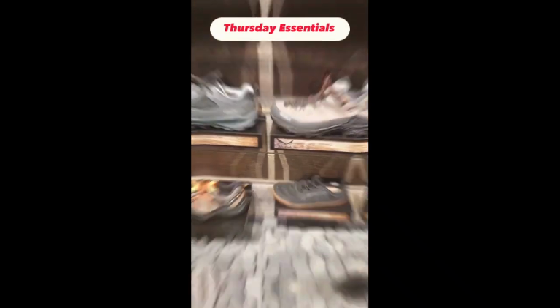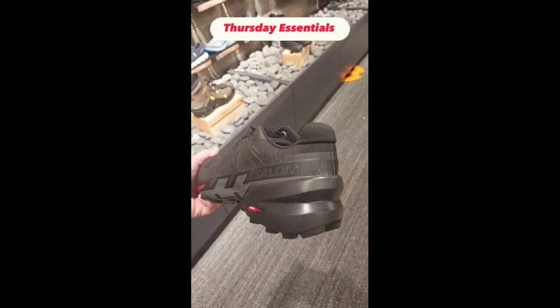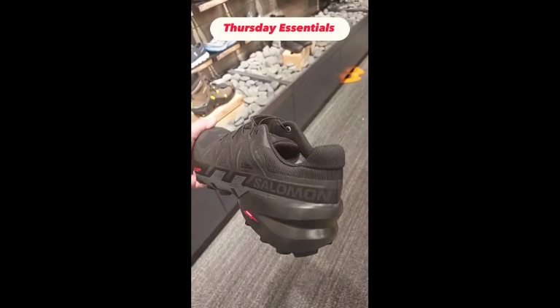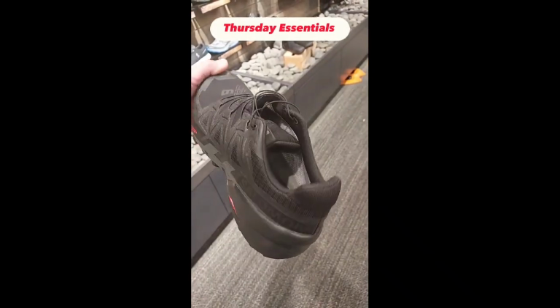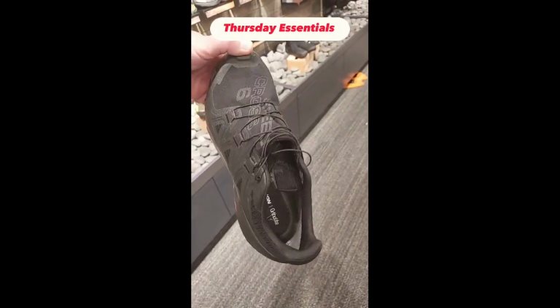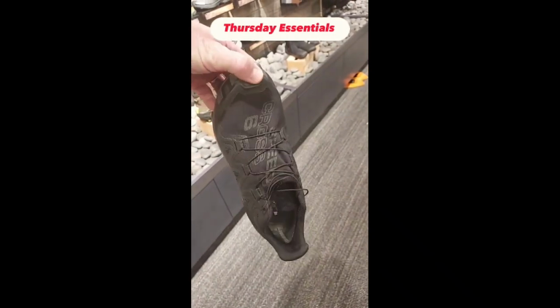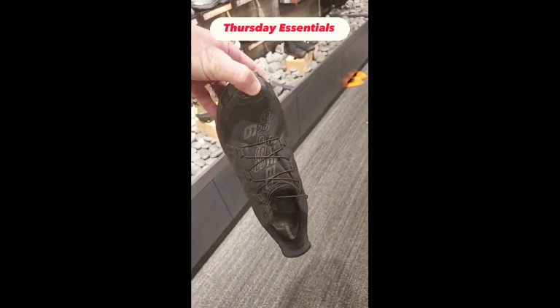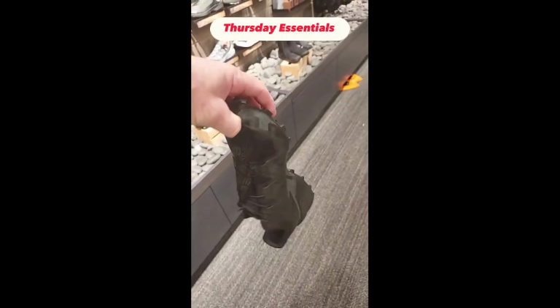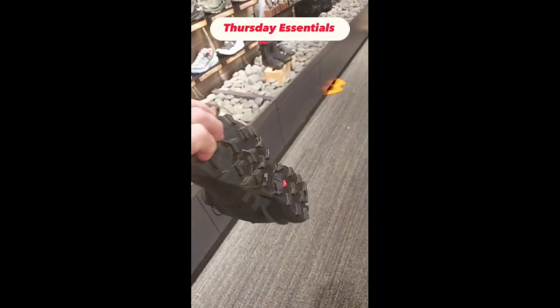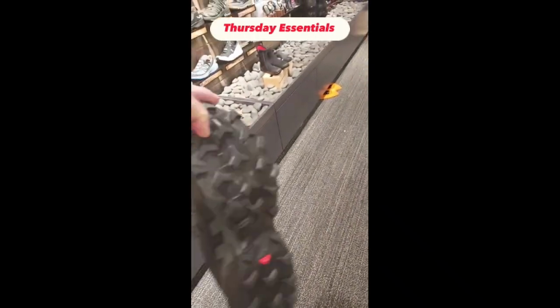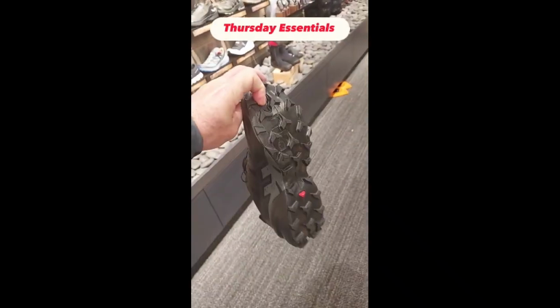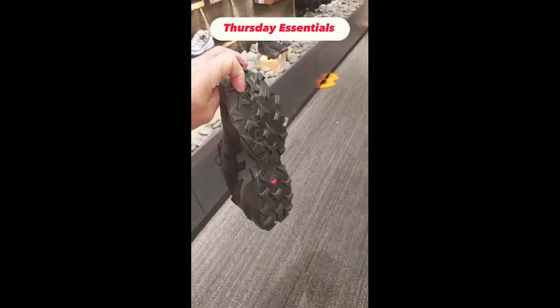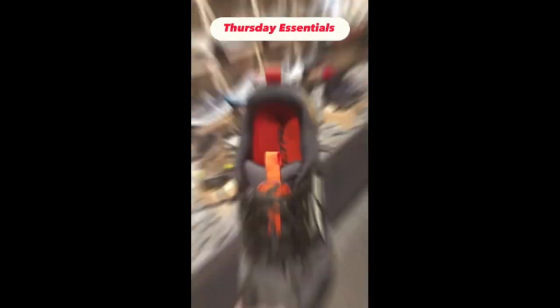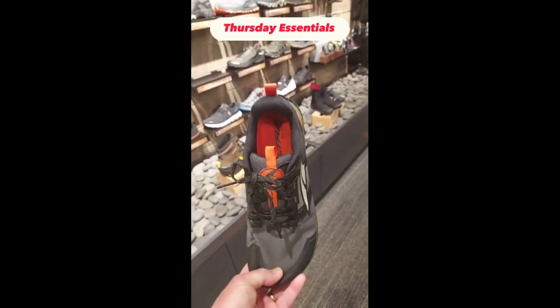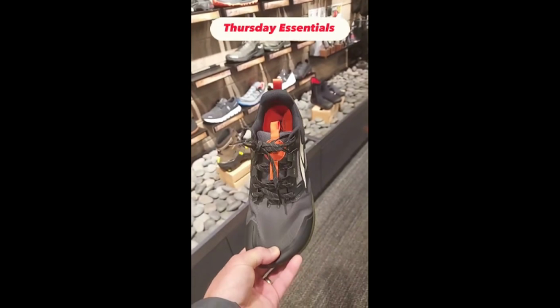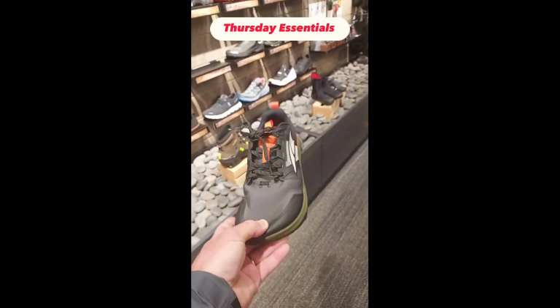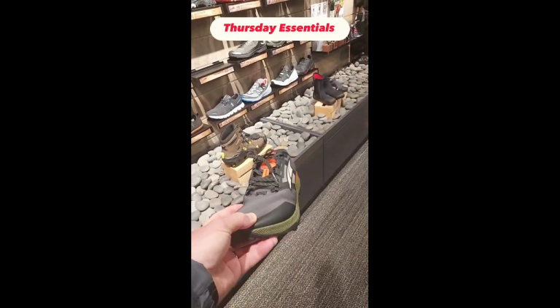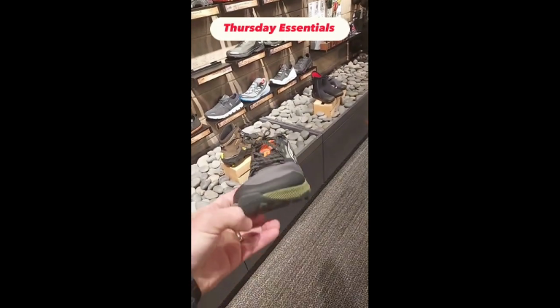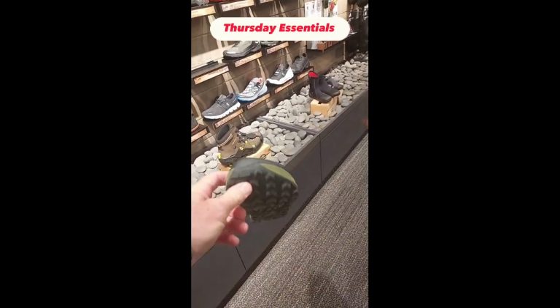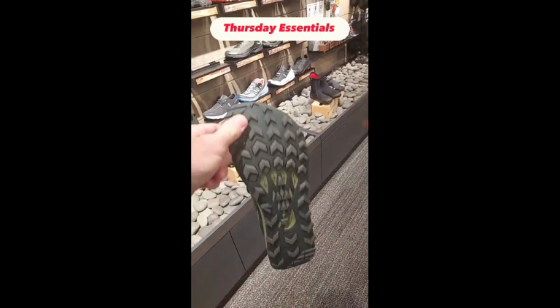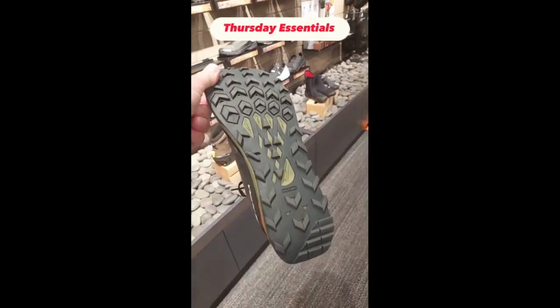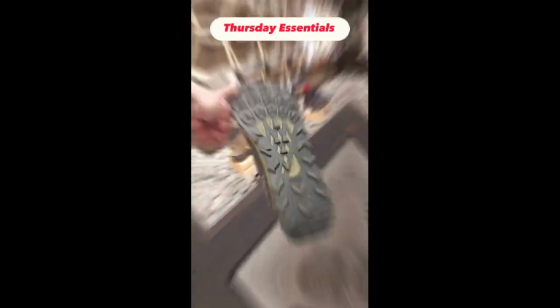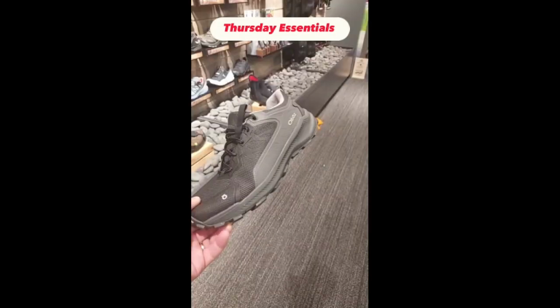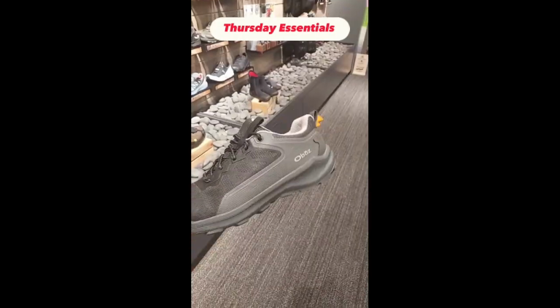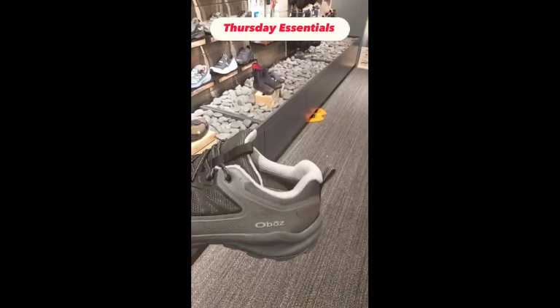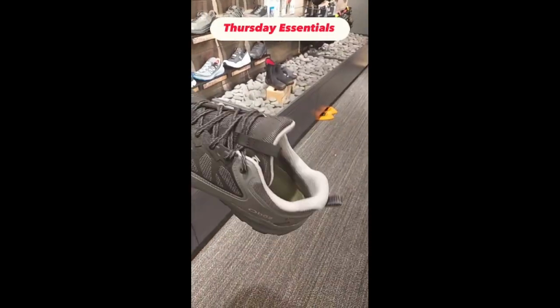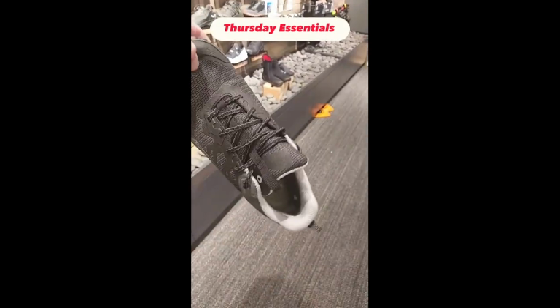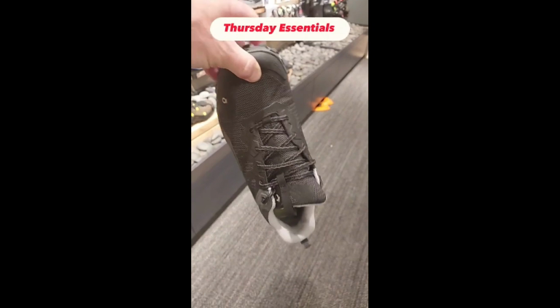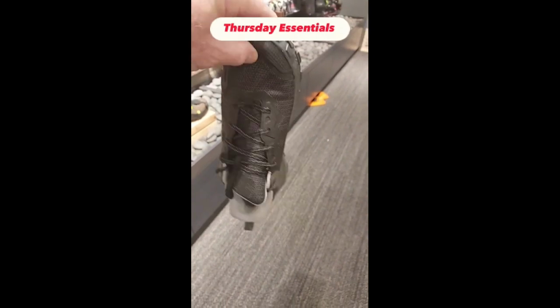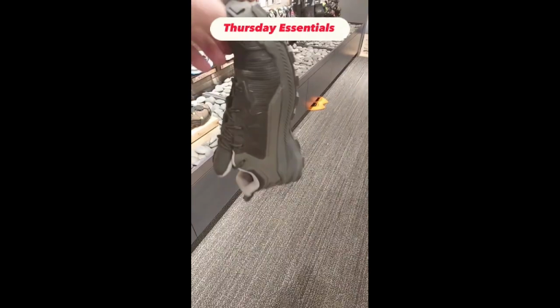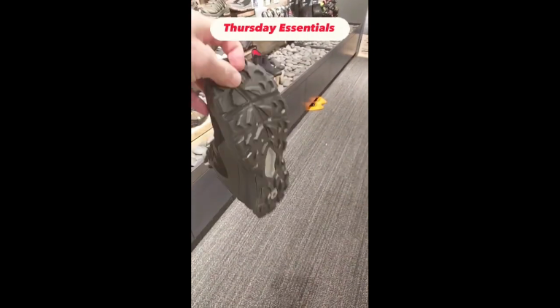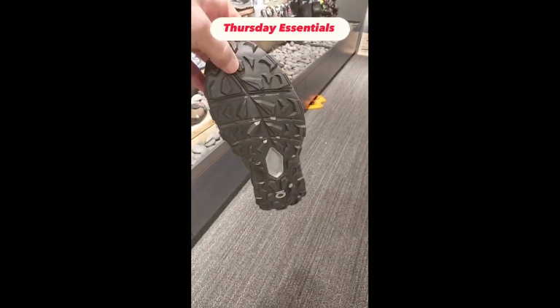Starting with the legendary Speed Cross 6 from Salomon, a powerful grippy shoe. And we've got the Ultra Lone Peak 7, about as smooth of a trail runner as you'll find. And then the brand new Oboz Katabatic Low.